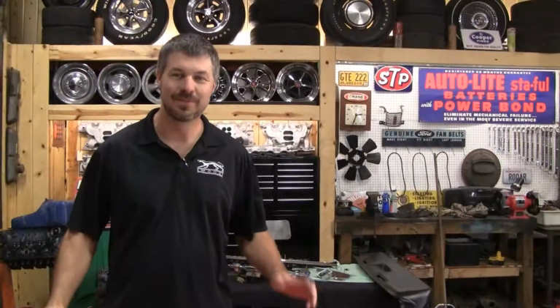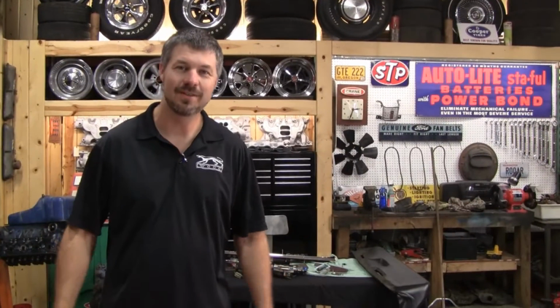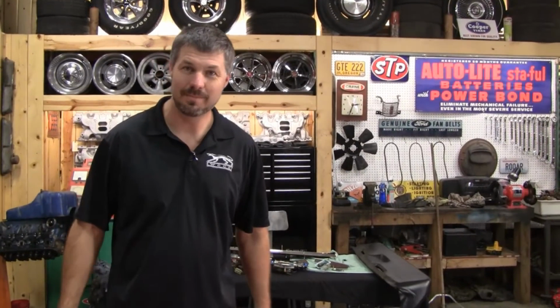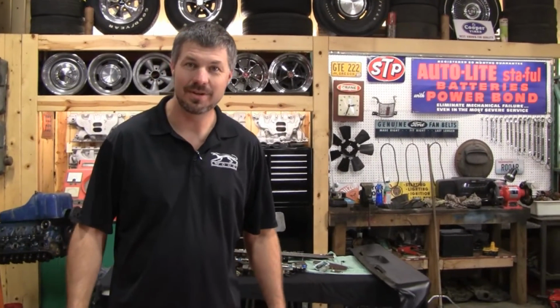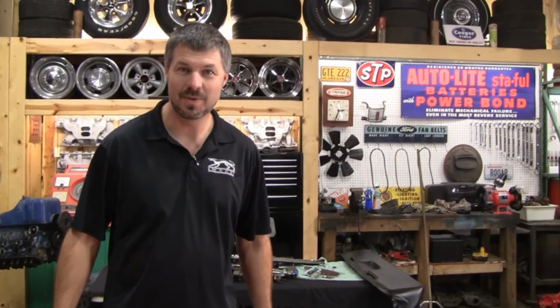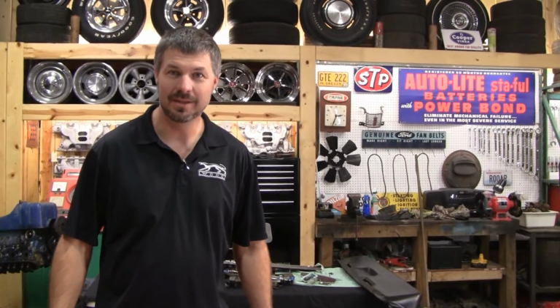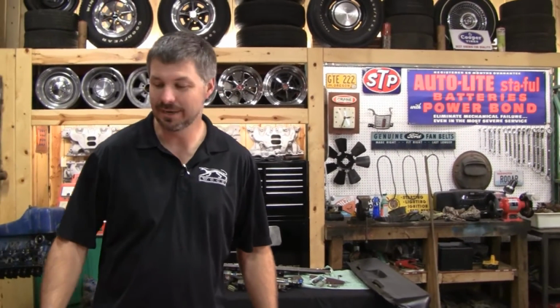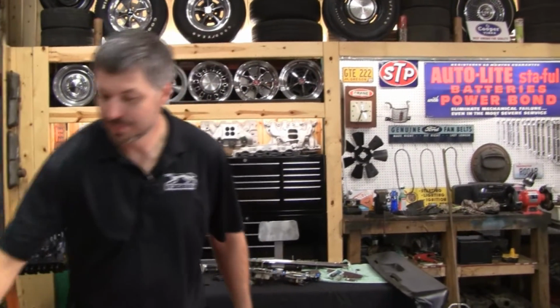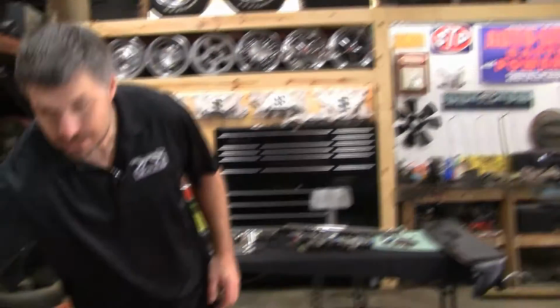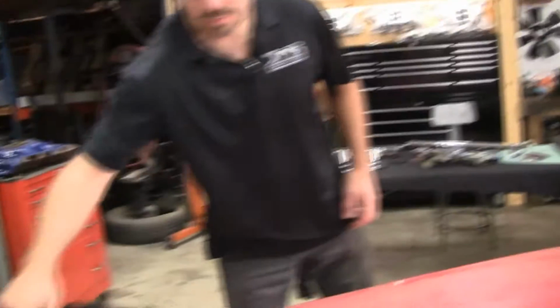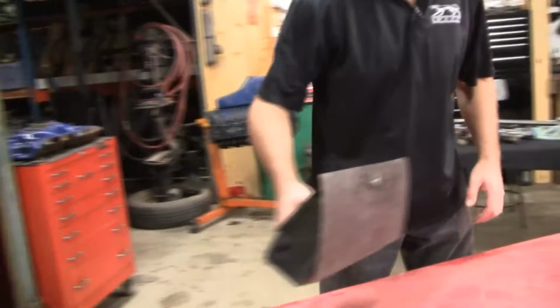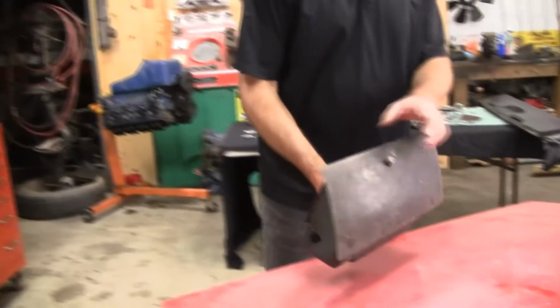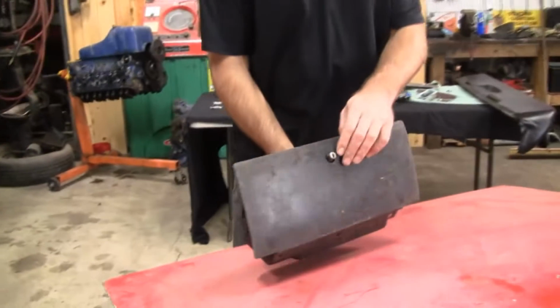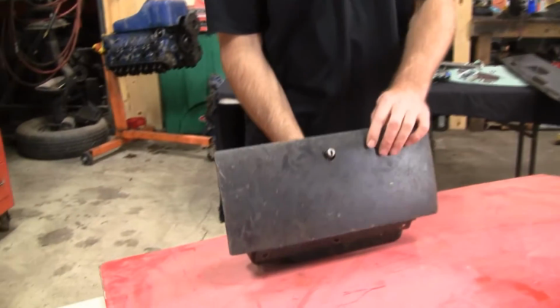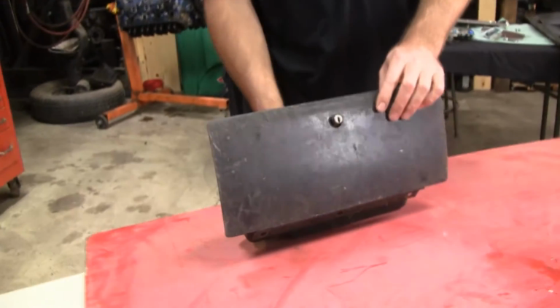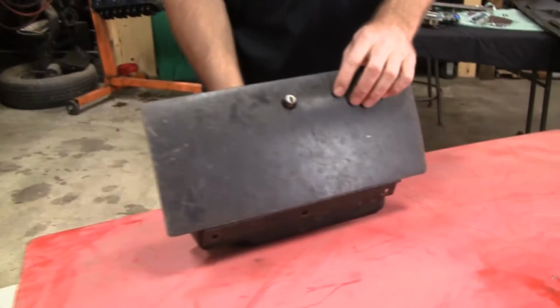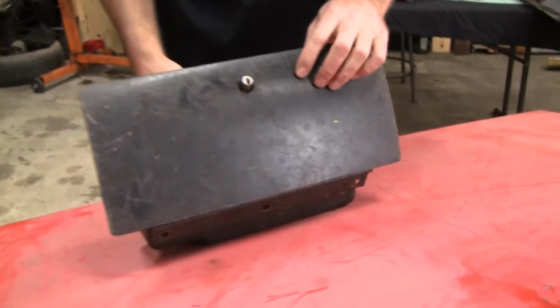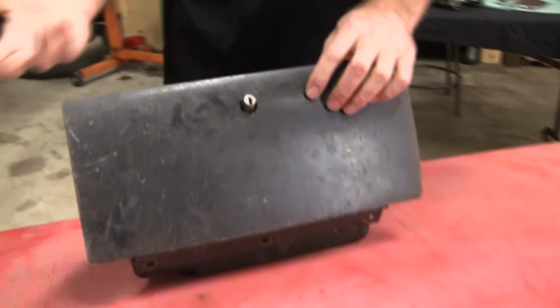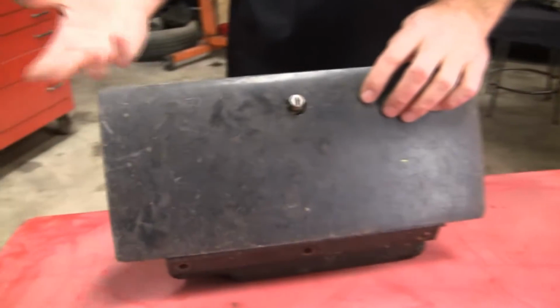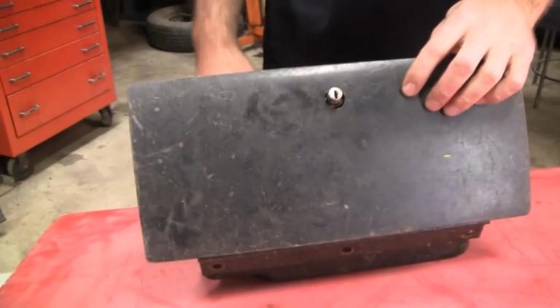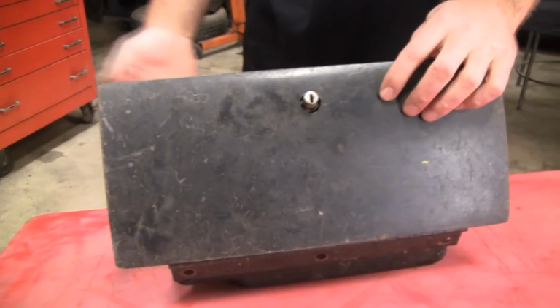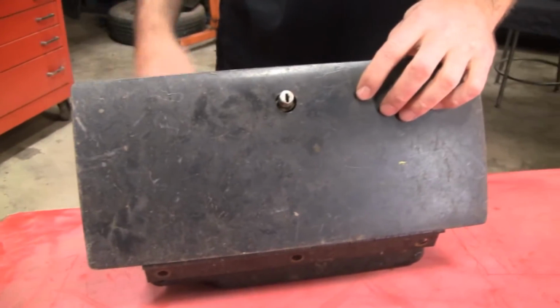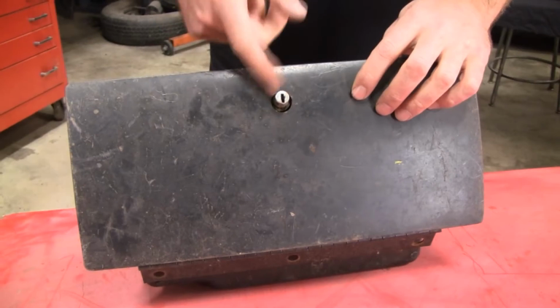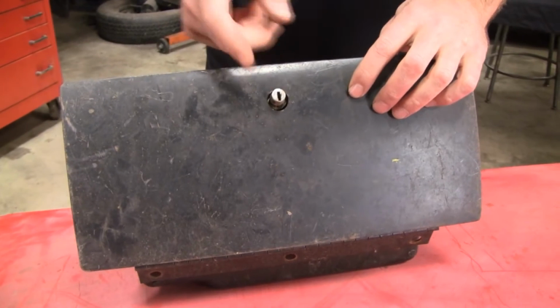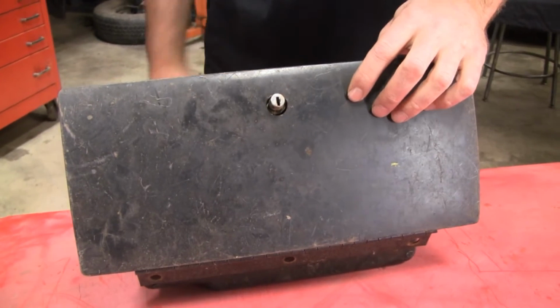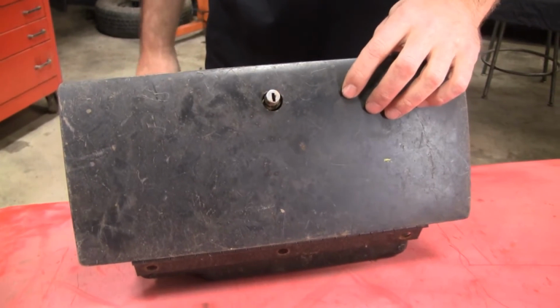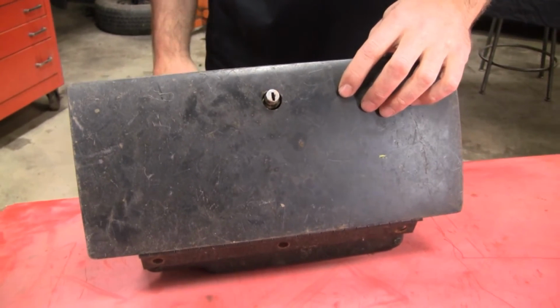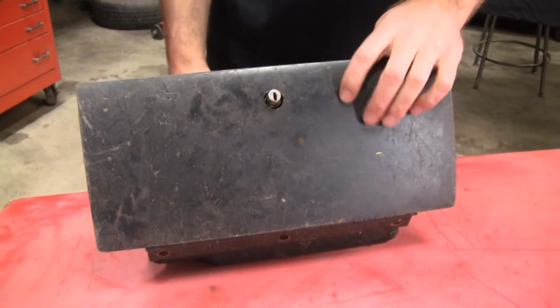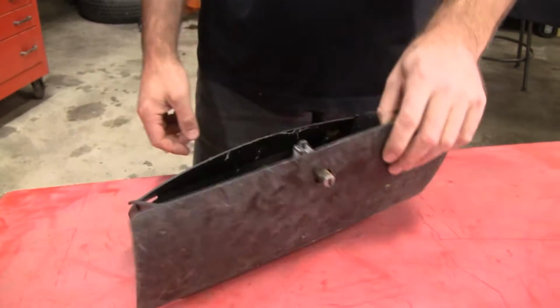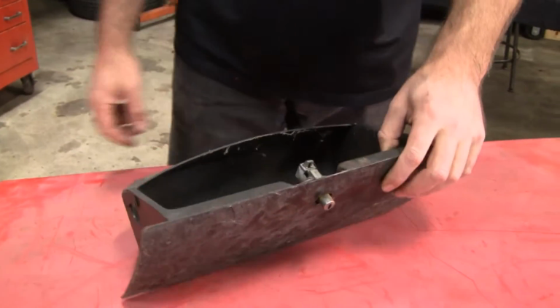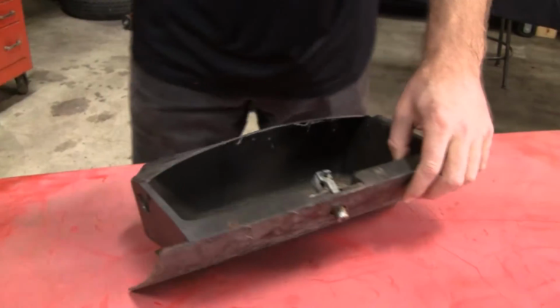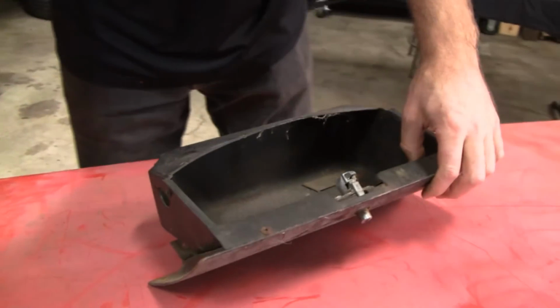When you're in a boneyard or swap meet, you're going to want to keep these two items together. You might say there's no key for this, so why bother? I already have an assembly without a key. Well, here's the reason right here.